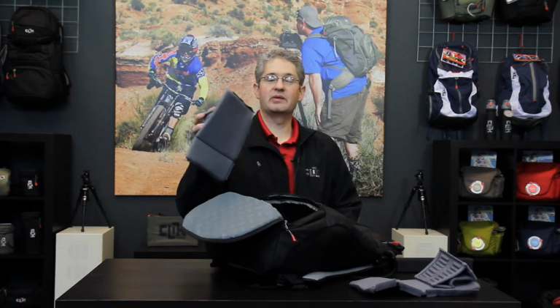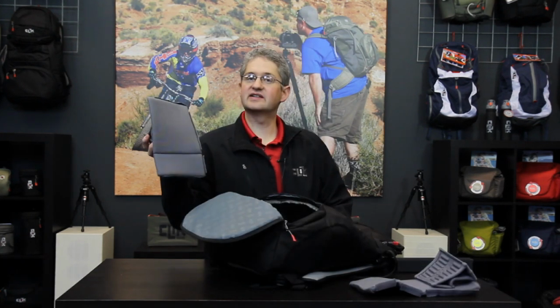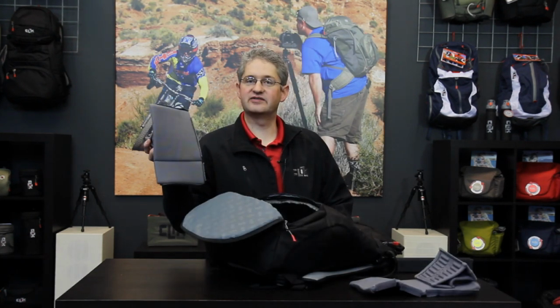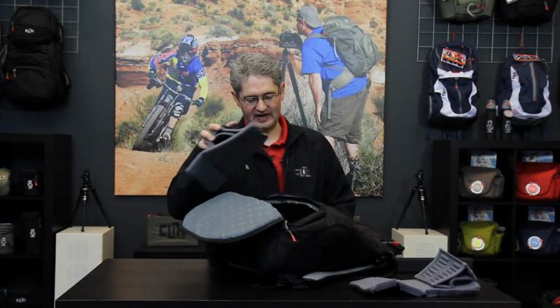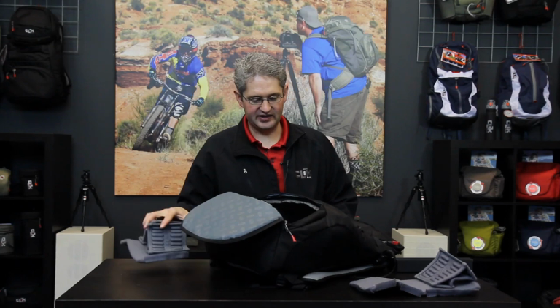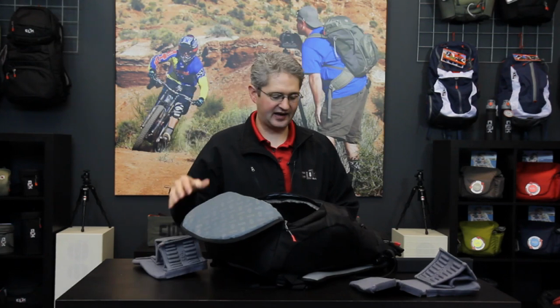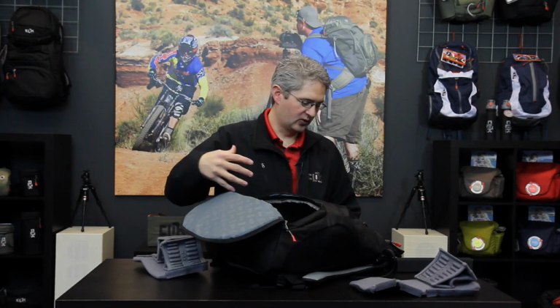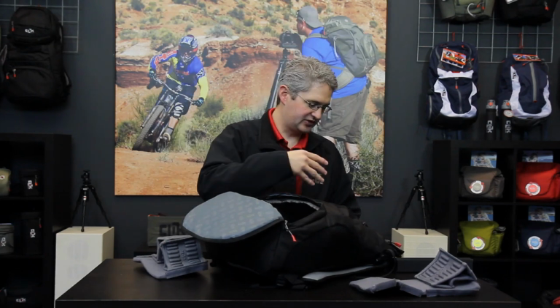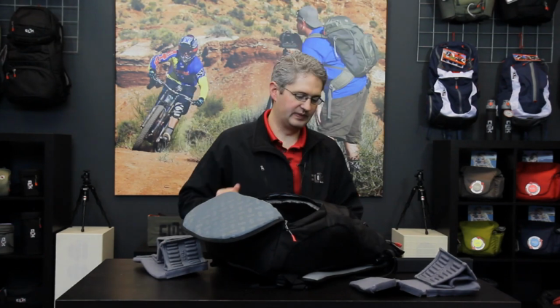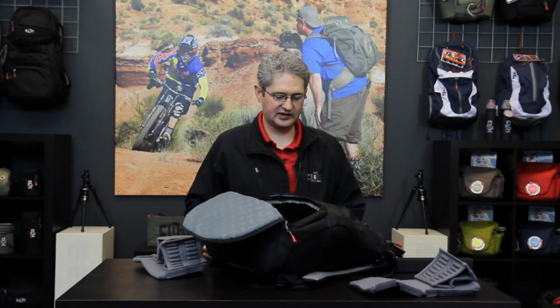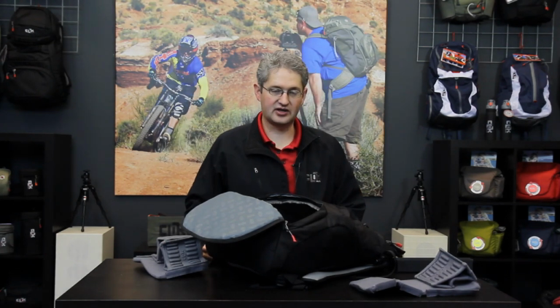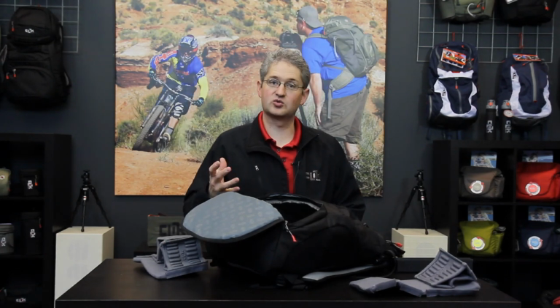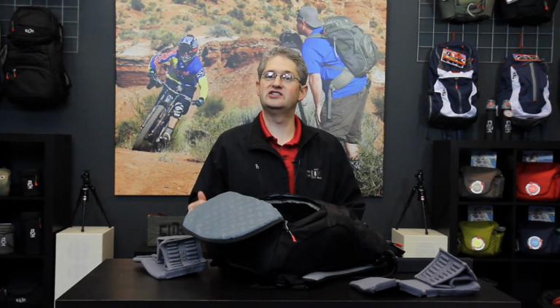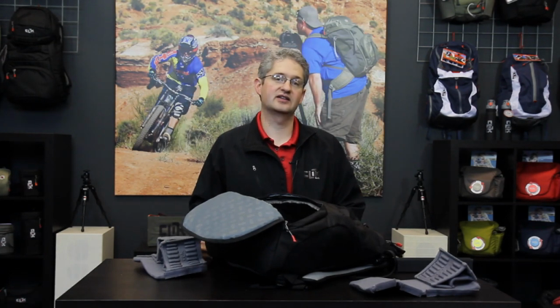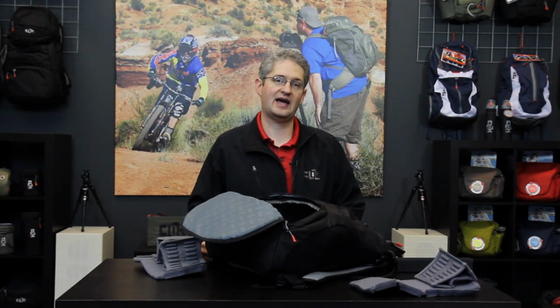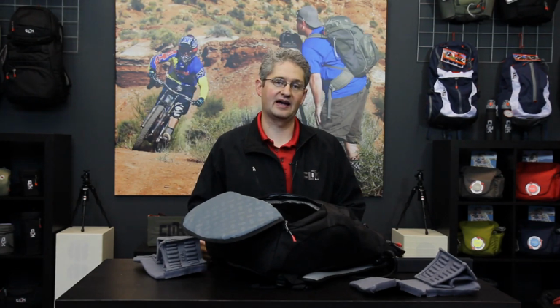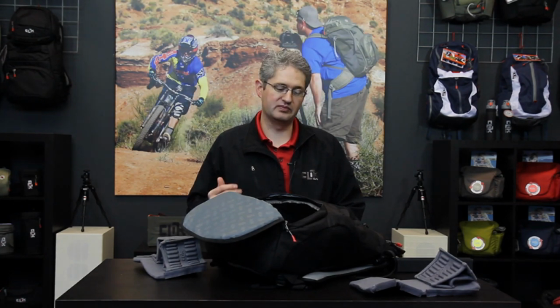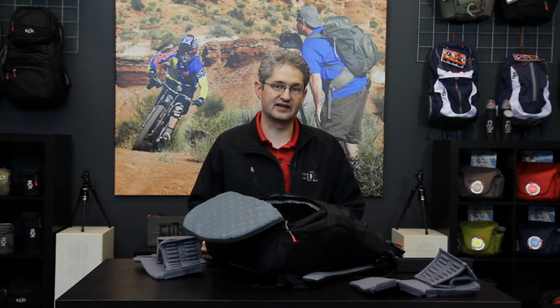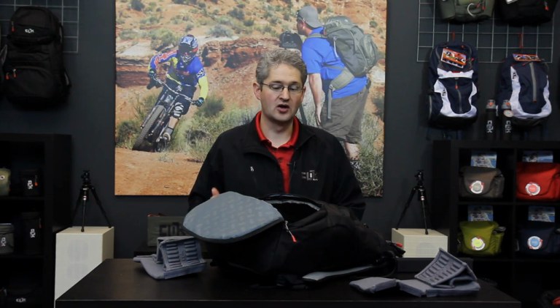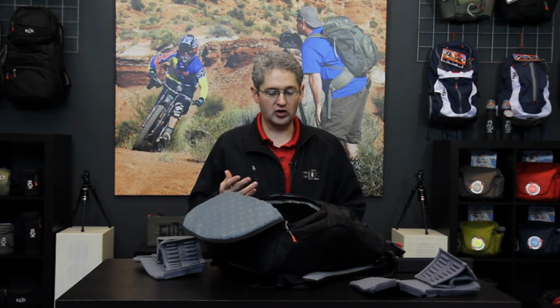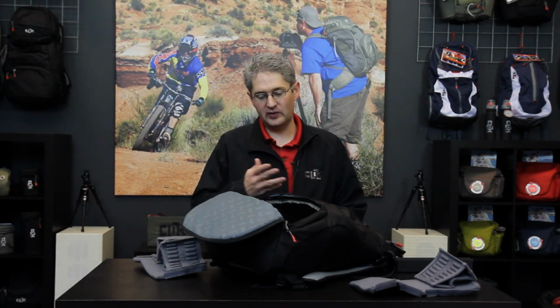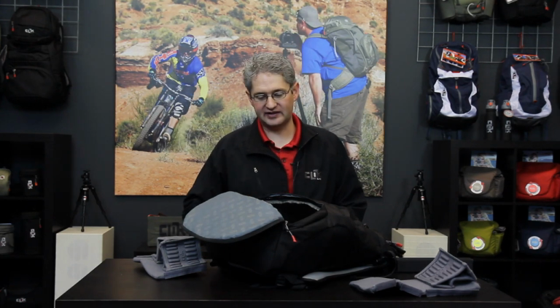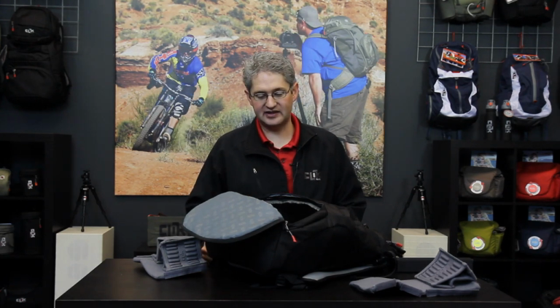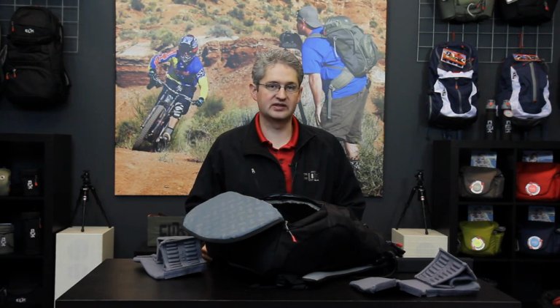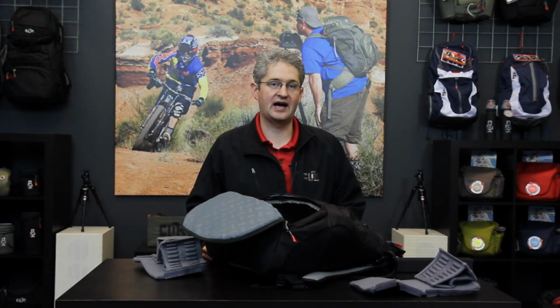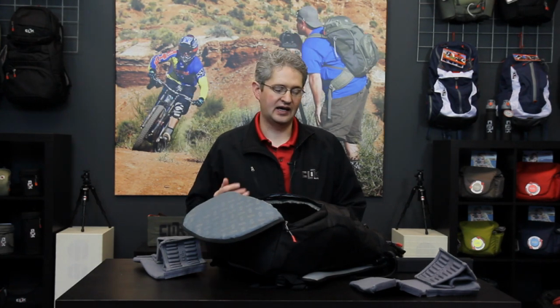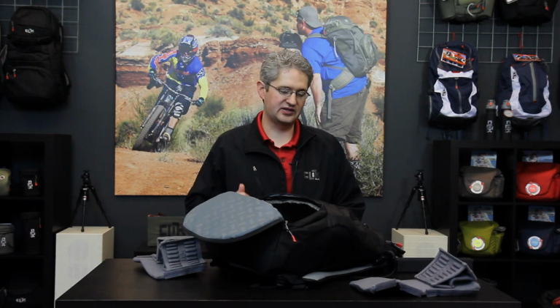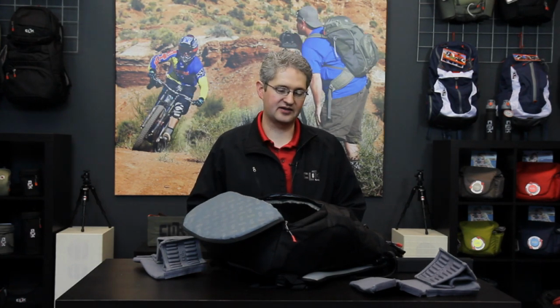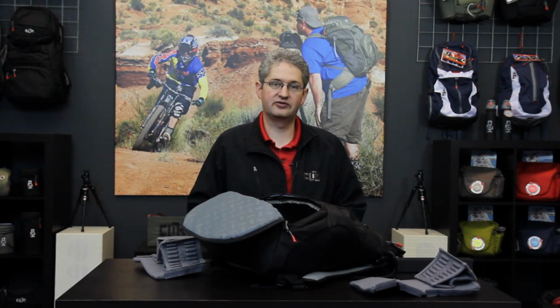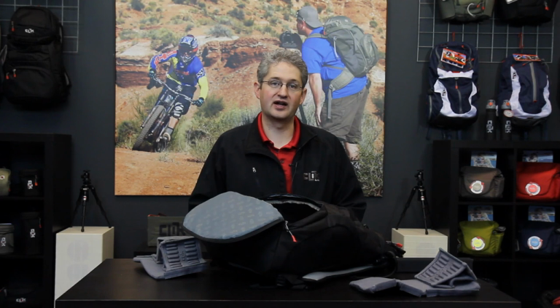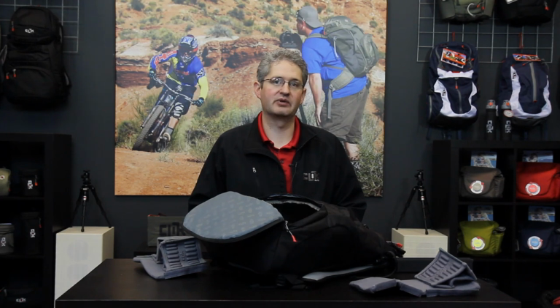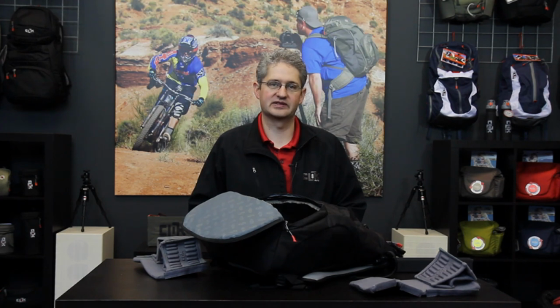By placing the lens dividers back into the pack we are able to rebuild this structure as one giant camera bag and hold many lenses, or we can take the lens gear completely out and use the pack solely for non-camera purposes.